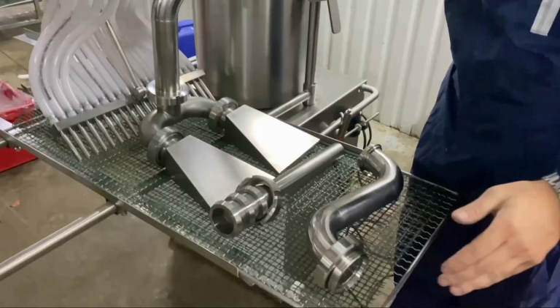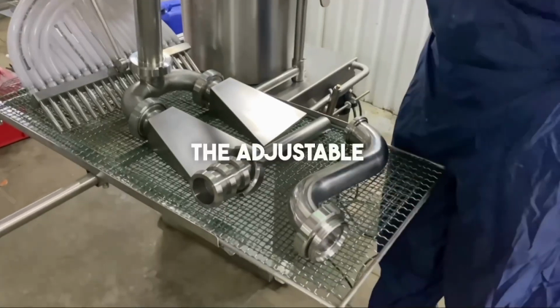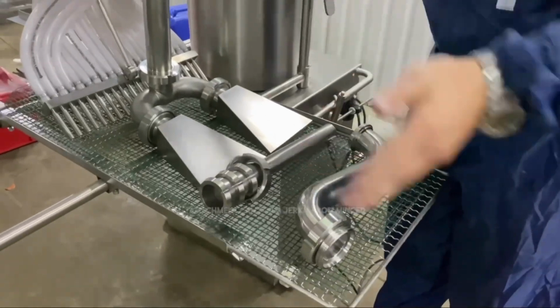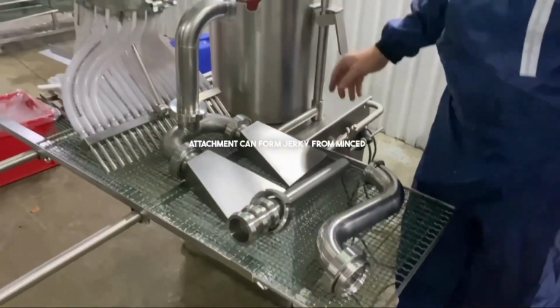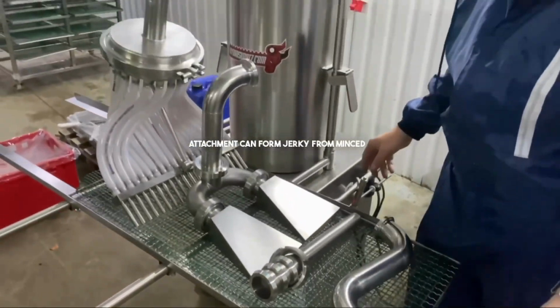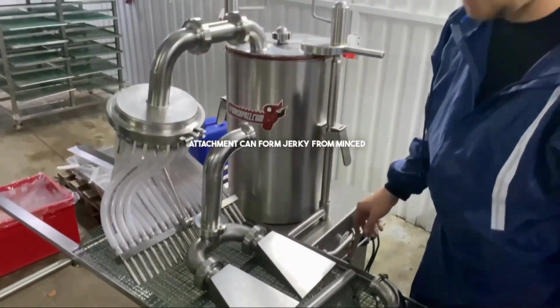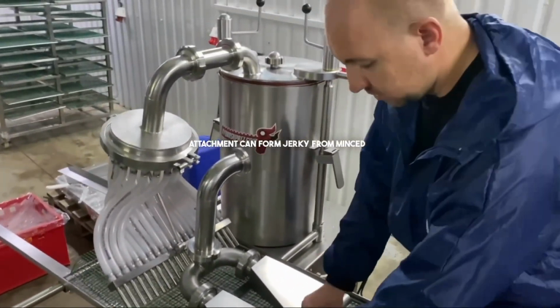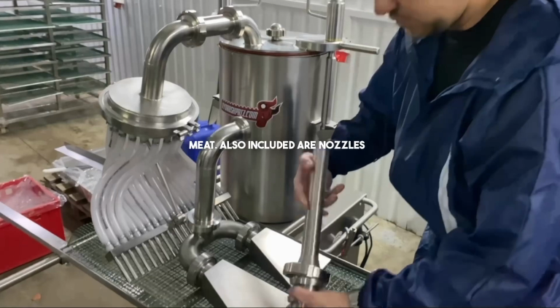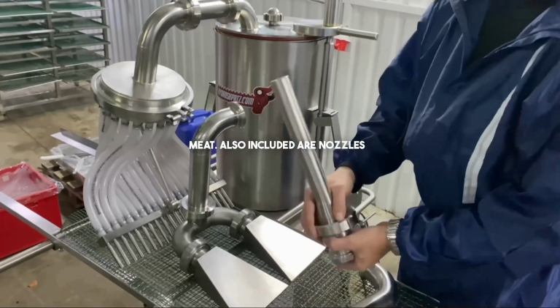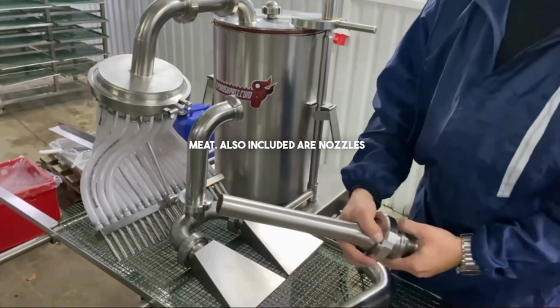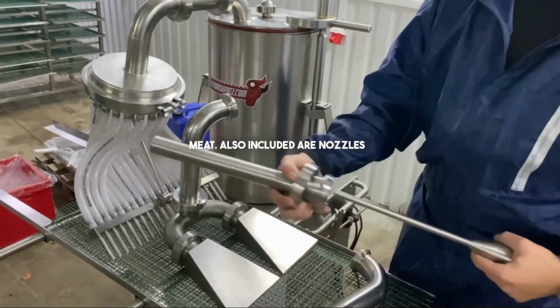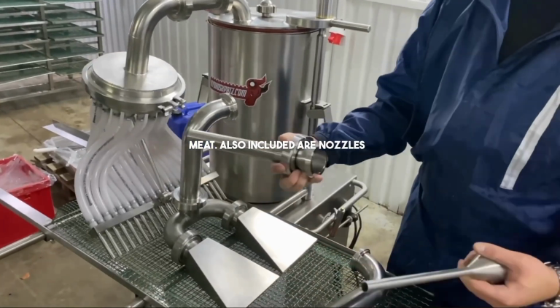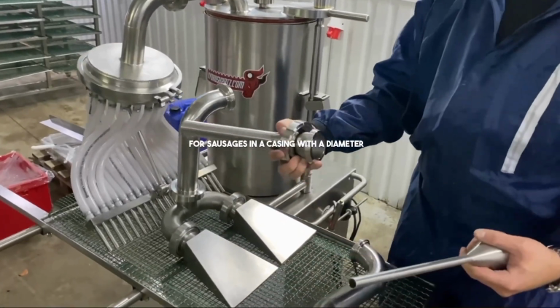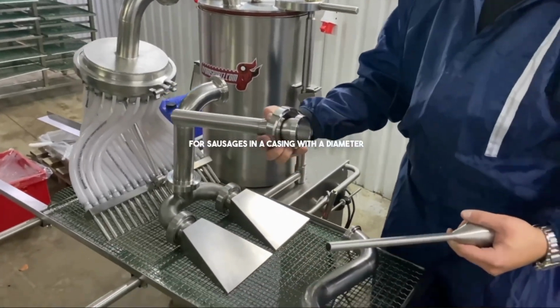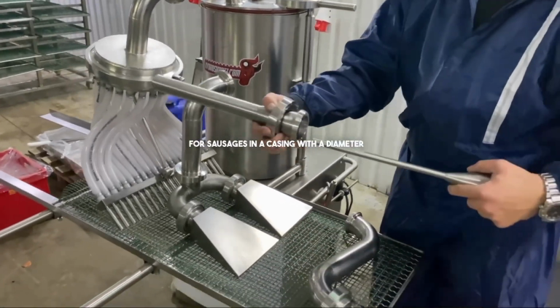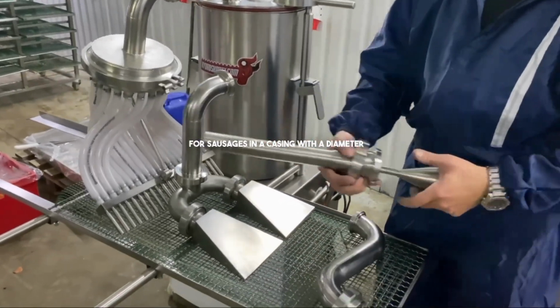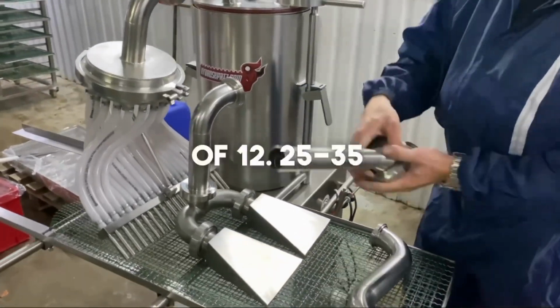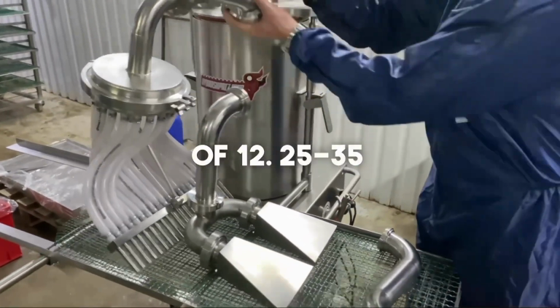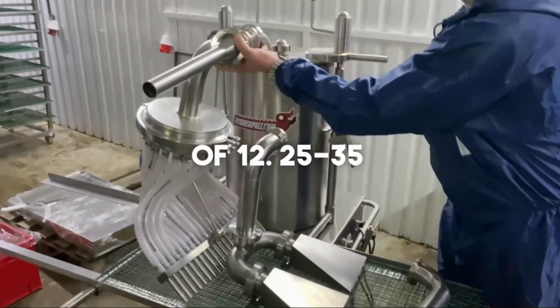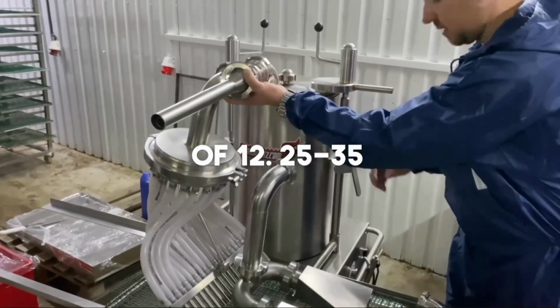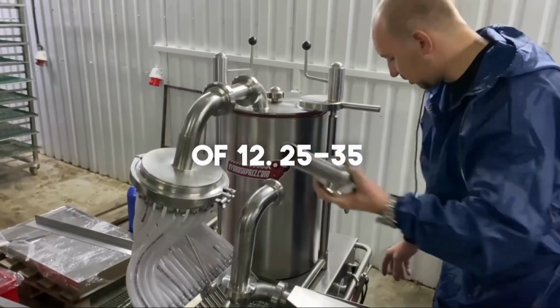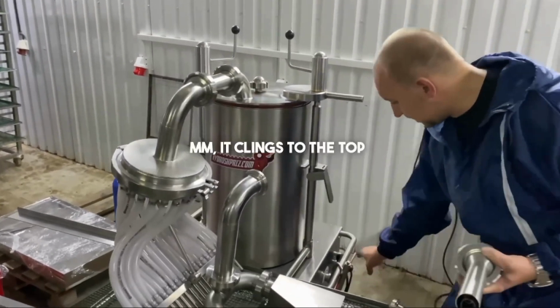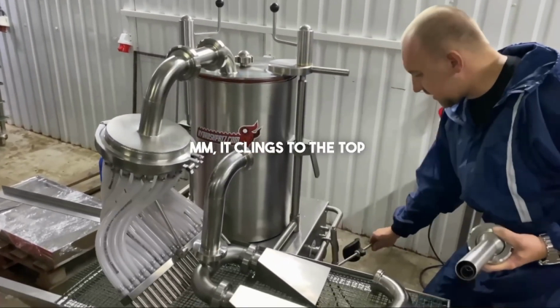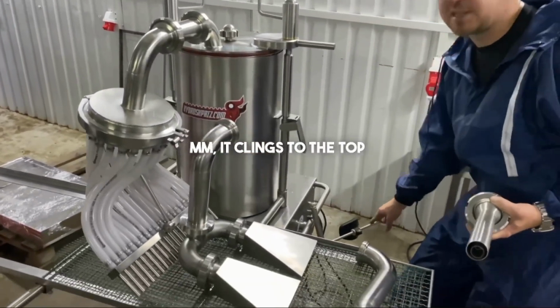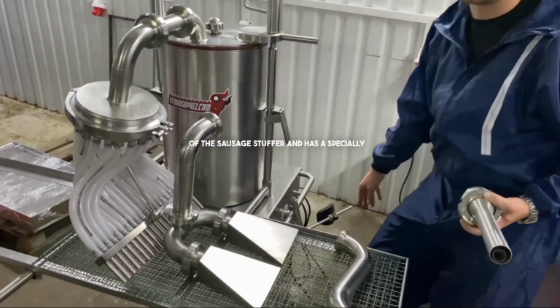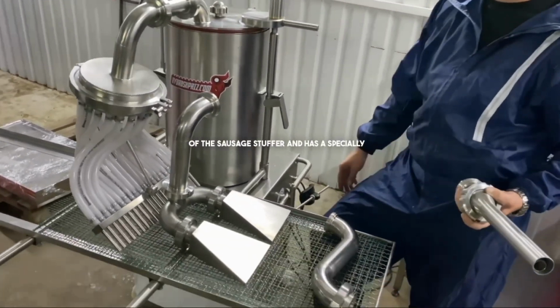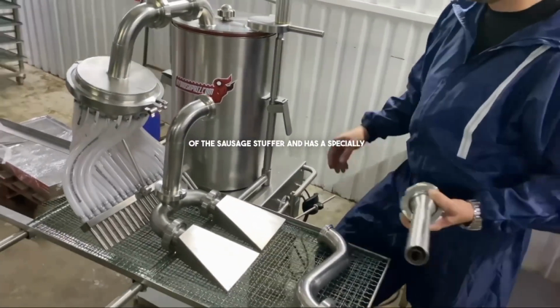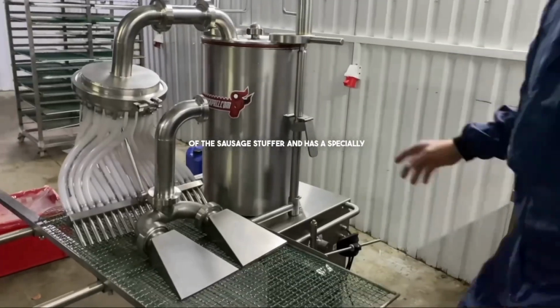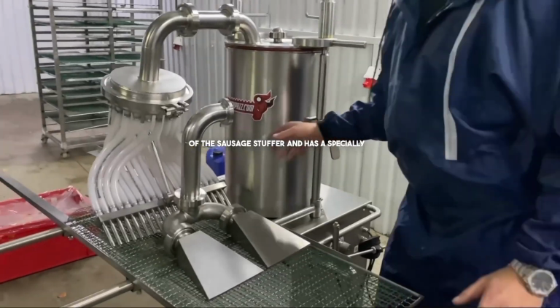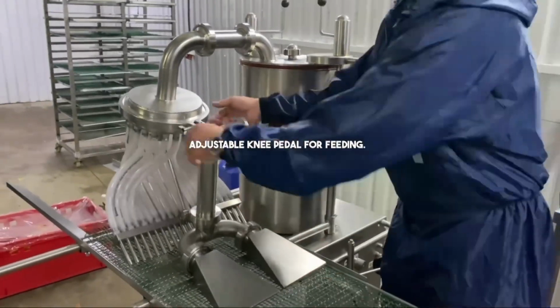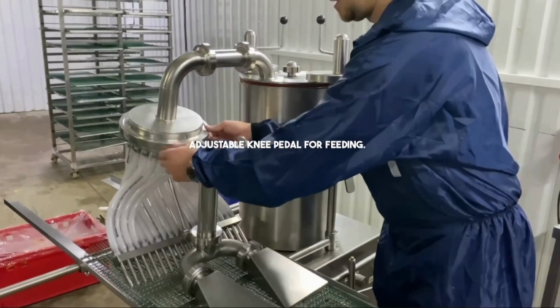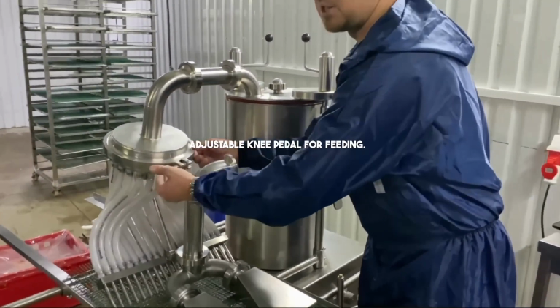The adjustable attachment can form jerky from minced meat. Also included are nozzles for sausages in a casing with a diameter of 12, 25 to 35 millimeters. It attaches to the top of the sausage stuffer and has a specially adjustable knee pedal for feeding.